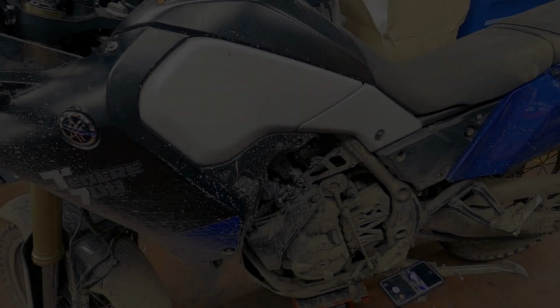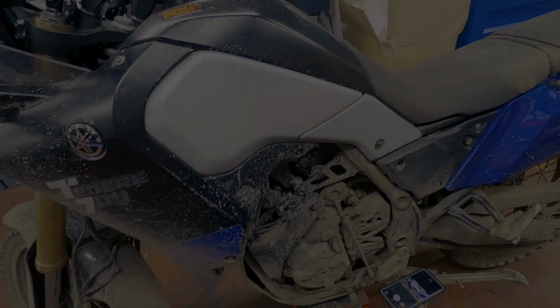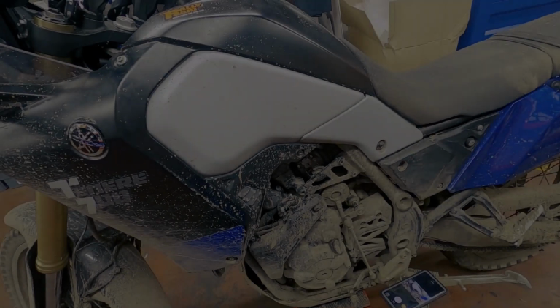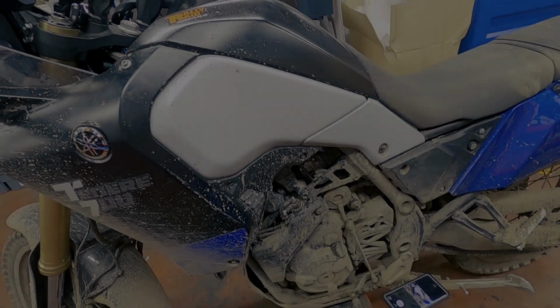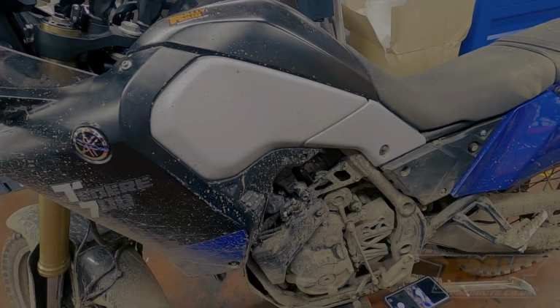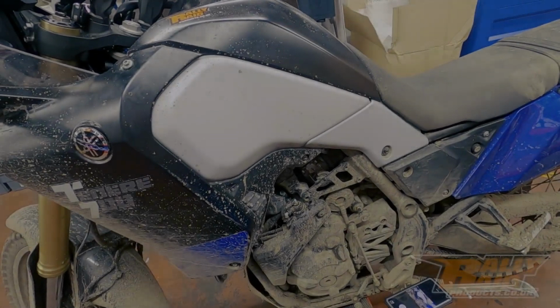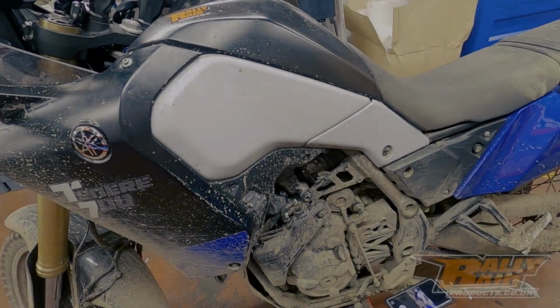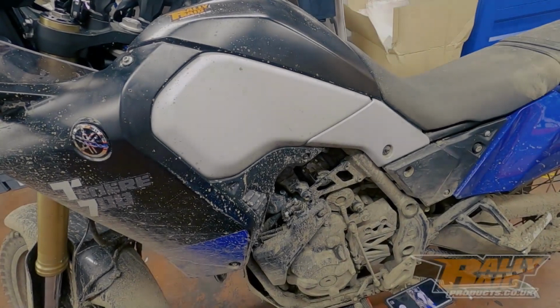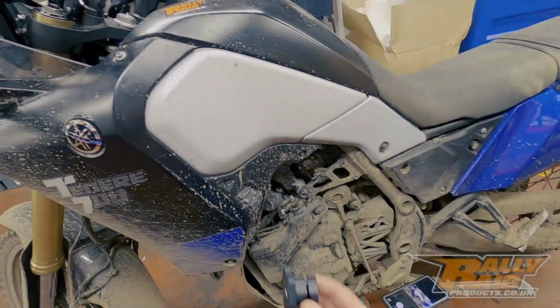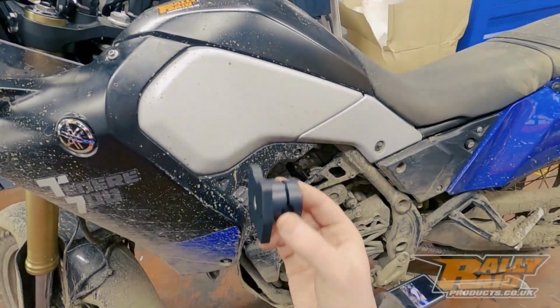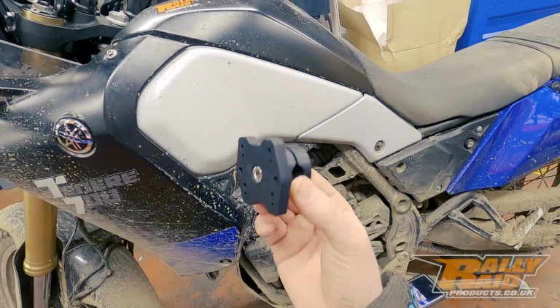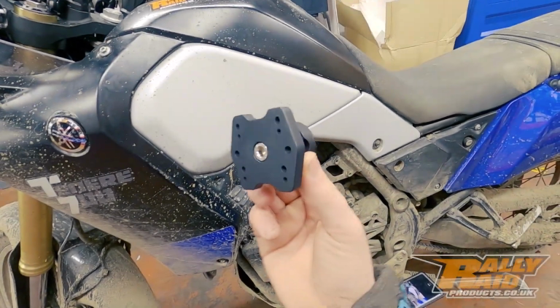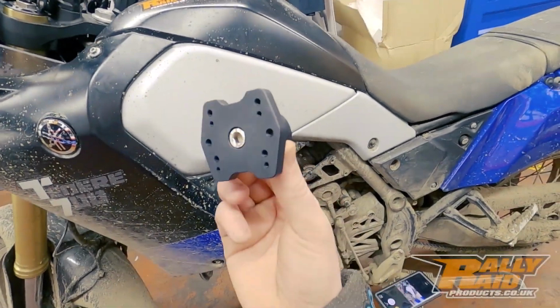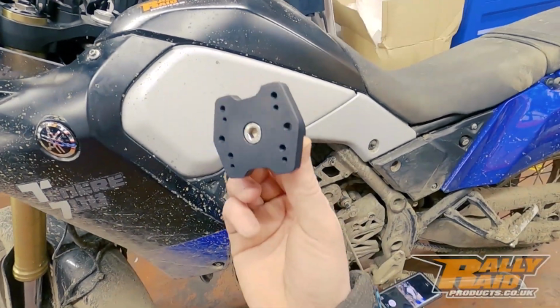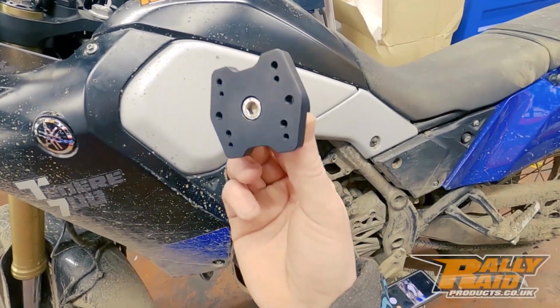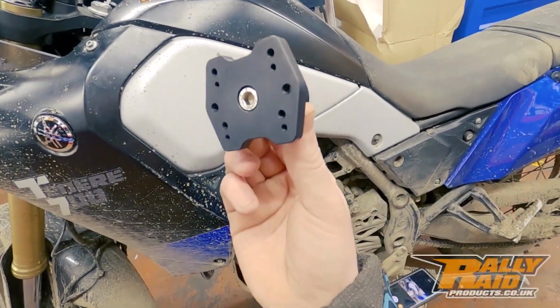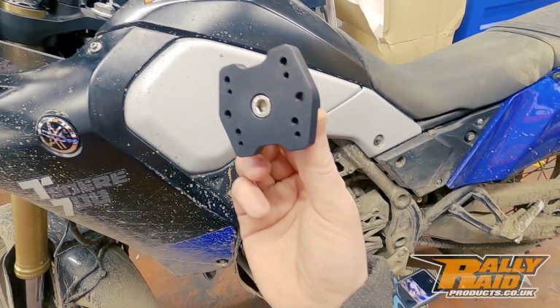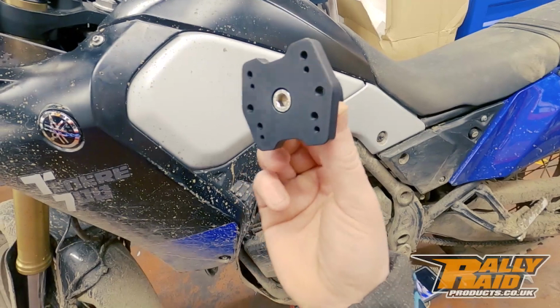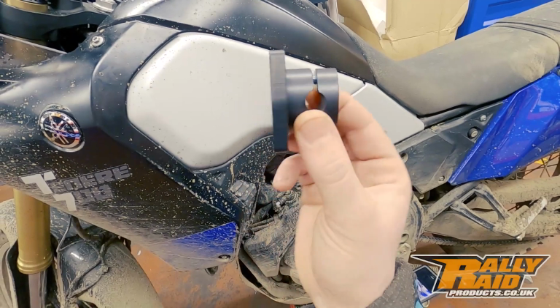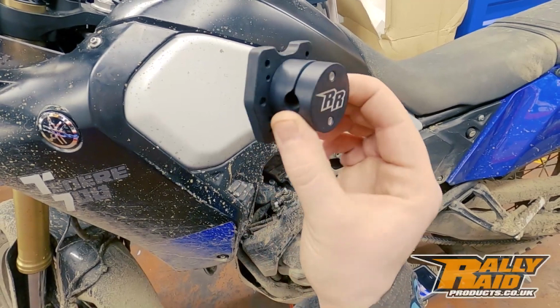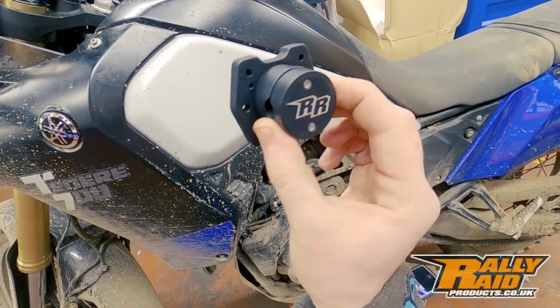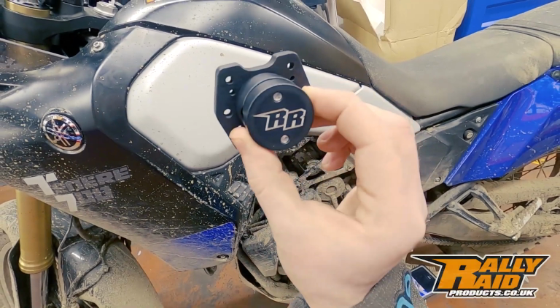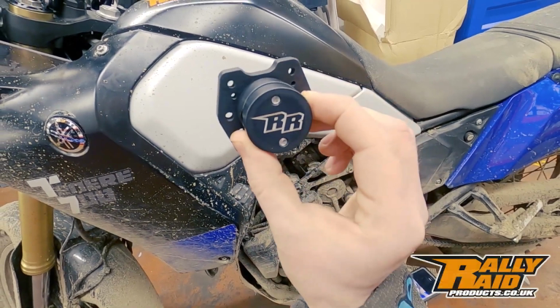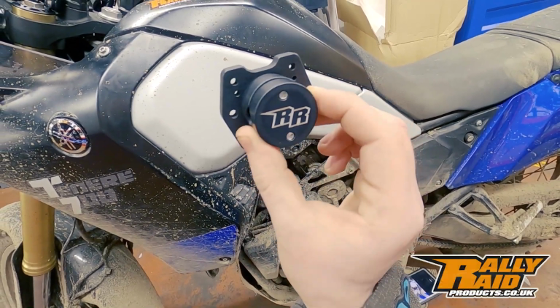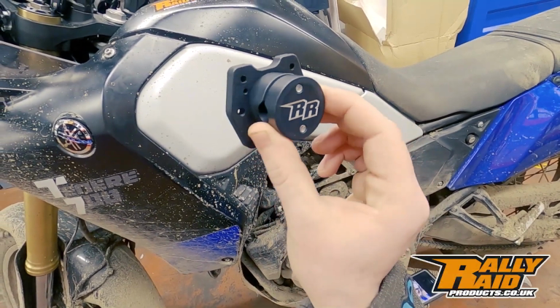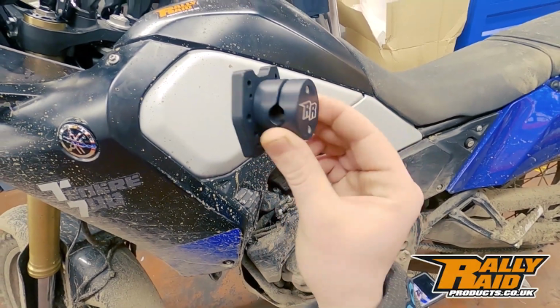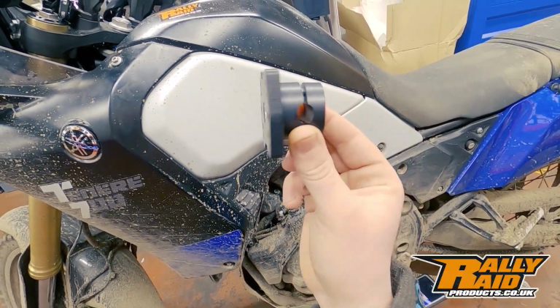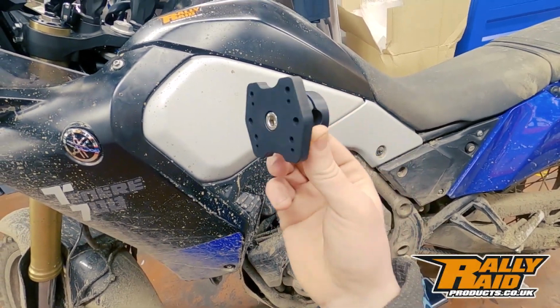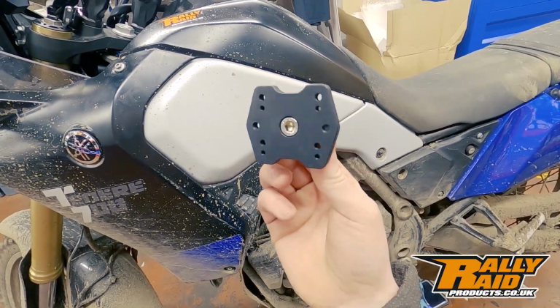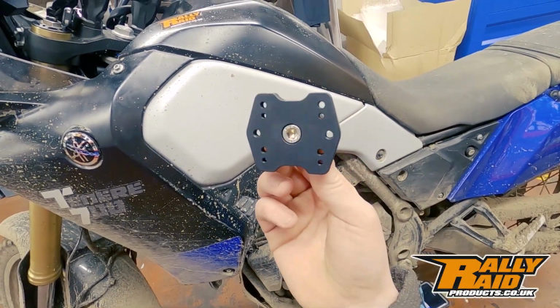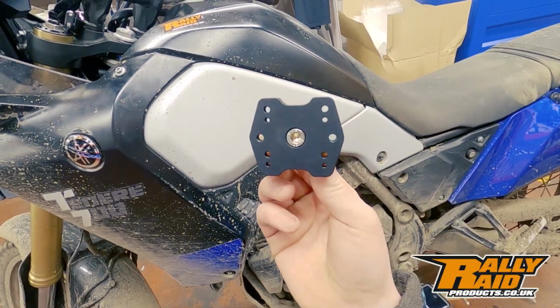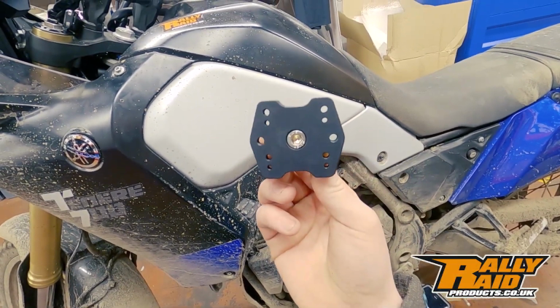Hi, it's Adam from Rallyway Products. Today we're looking at the new Billet GPS mount for 12mm bar. This was just released yesterday by us, available online.